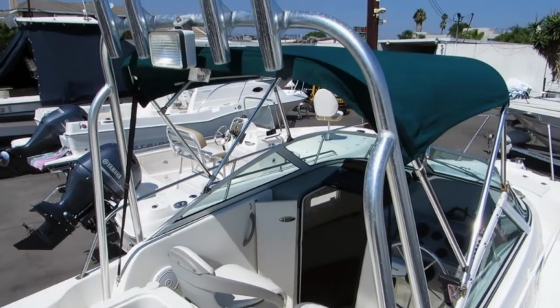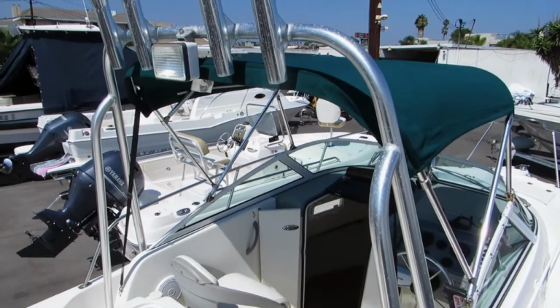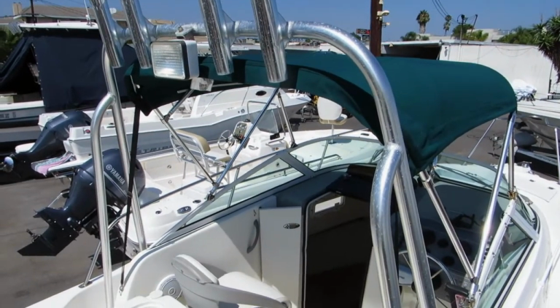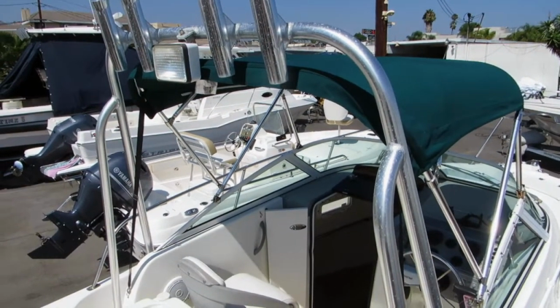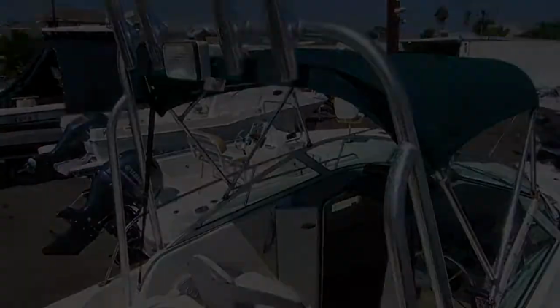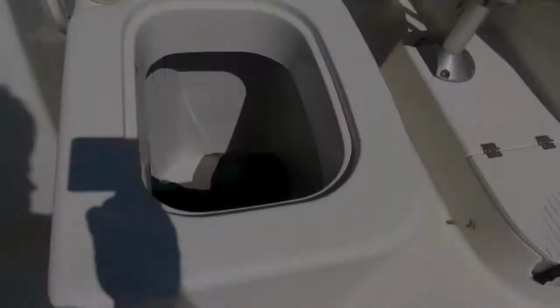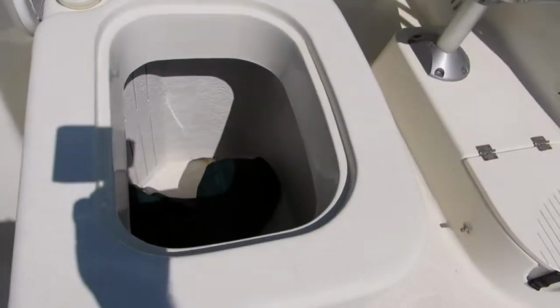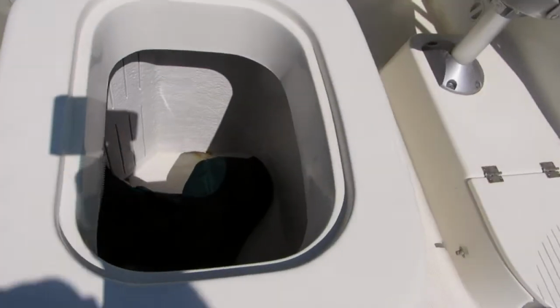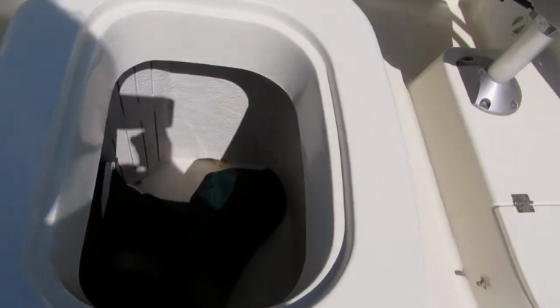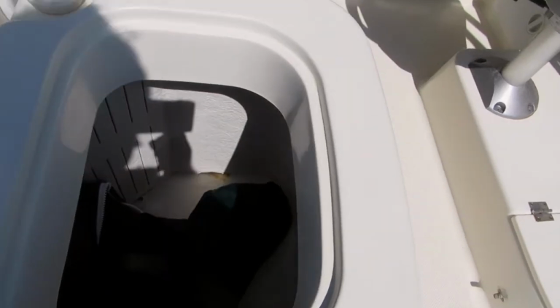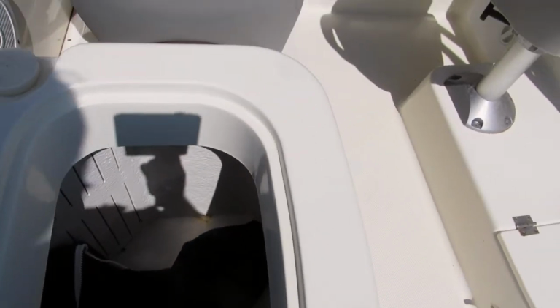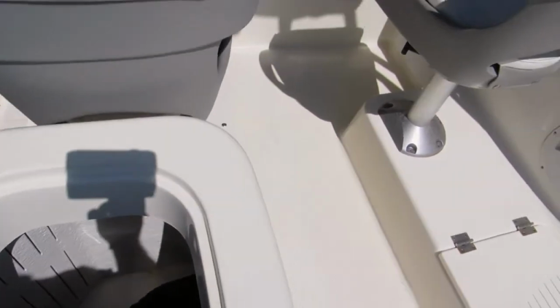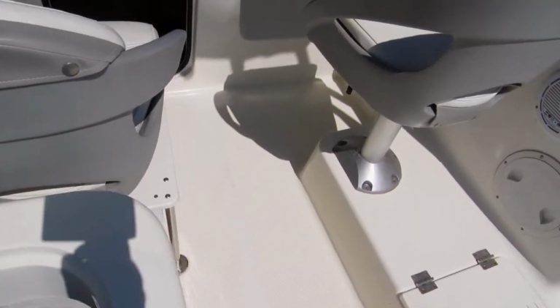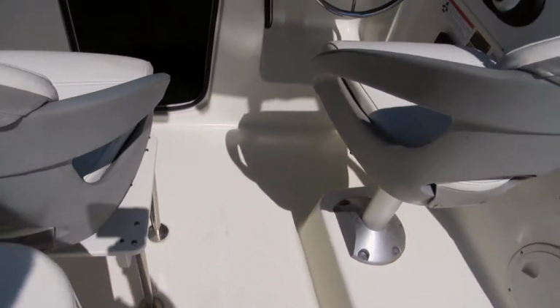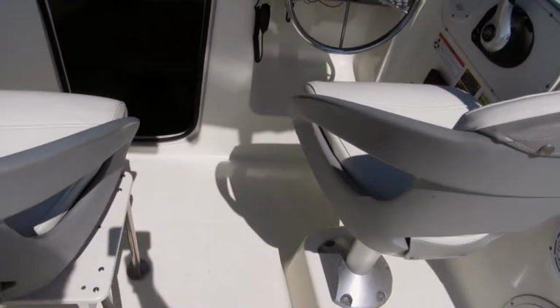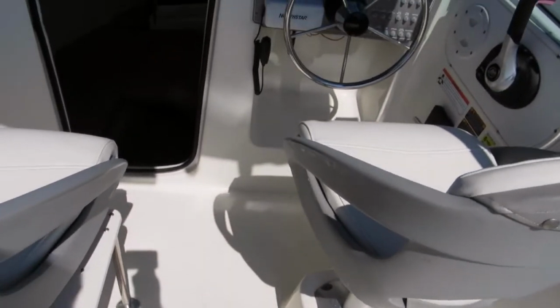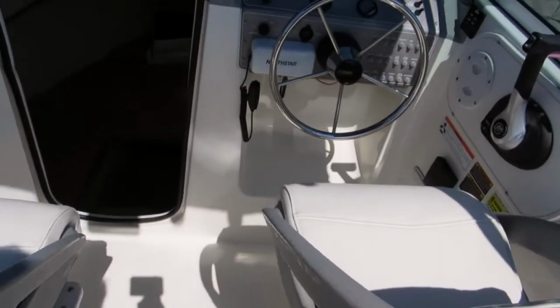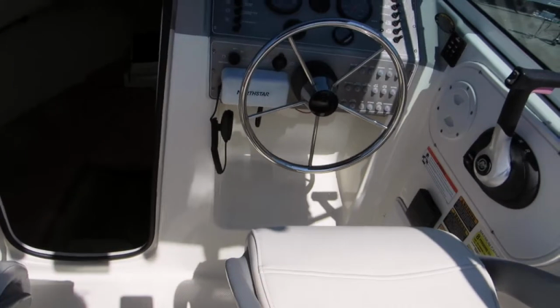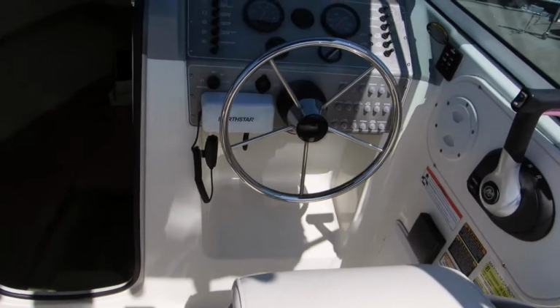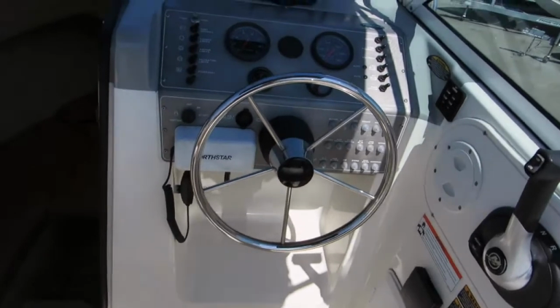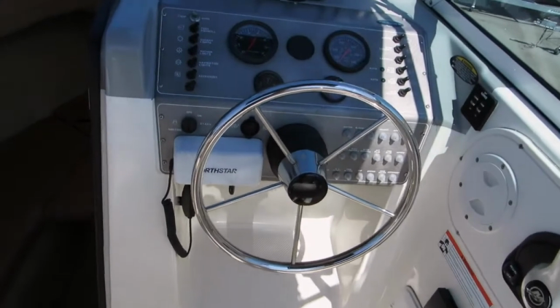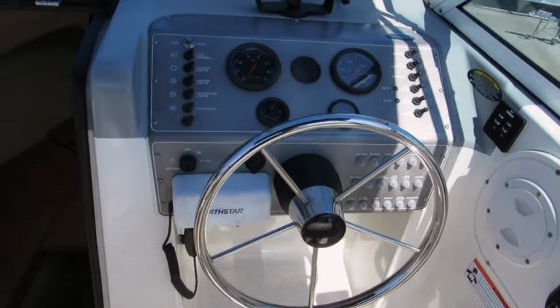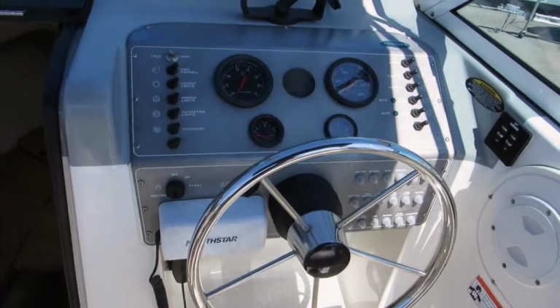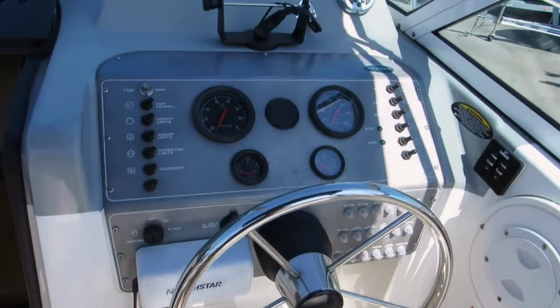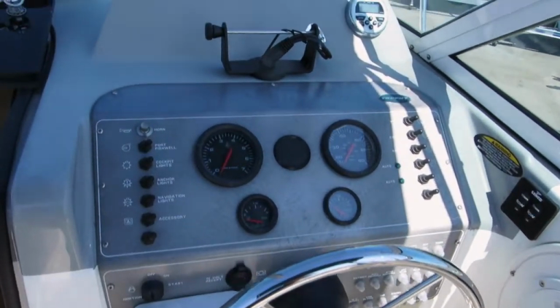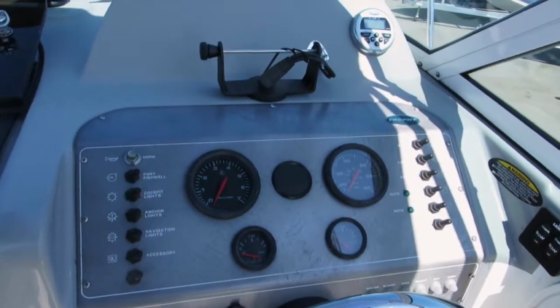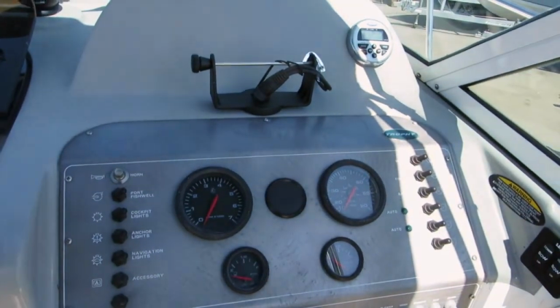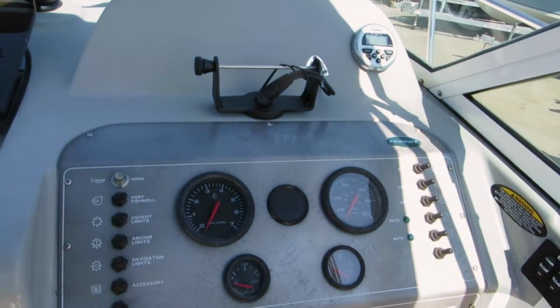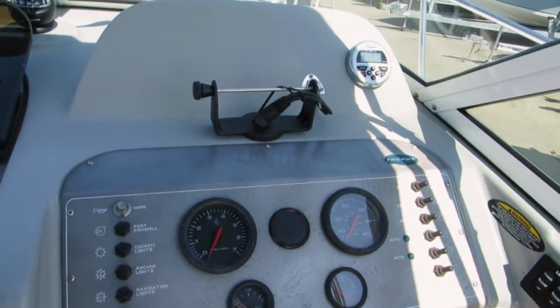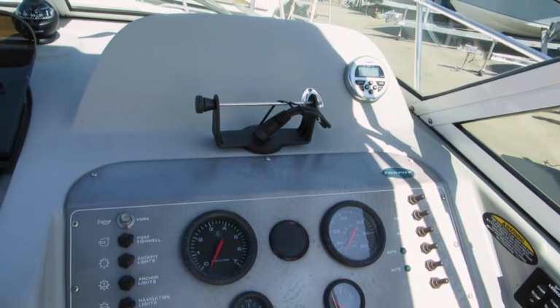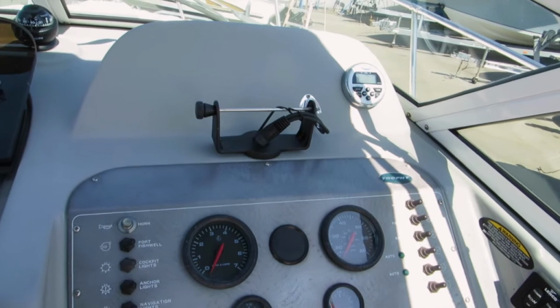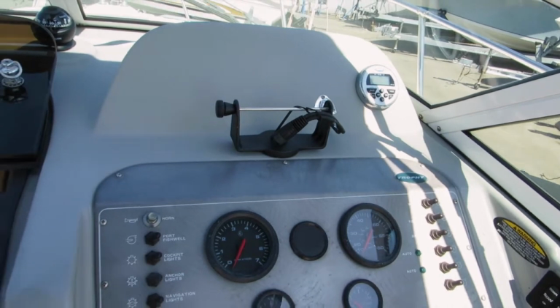Rocket launcher. Auxiliary bait tank in excellent condition. There's a VHF radio and it looks like there's a mount here for a GPS fish finder — again, check the website for complete details.